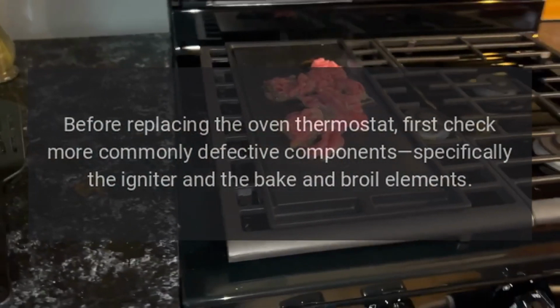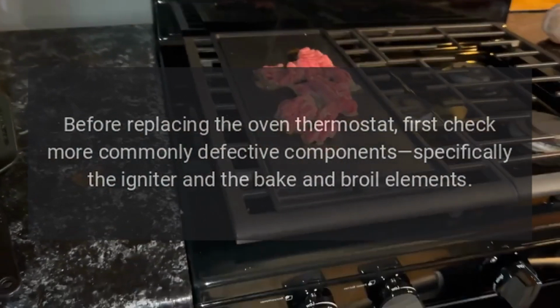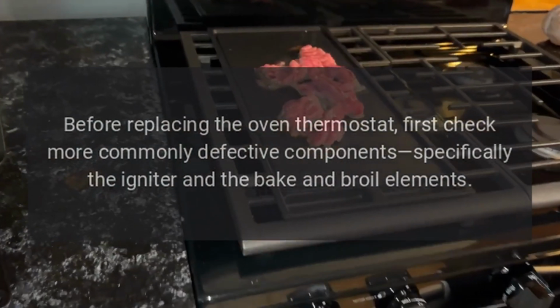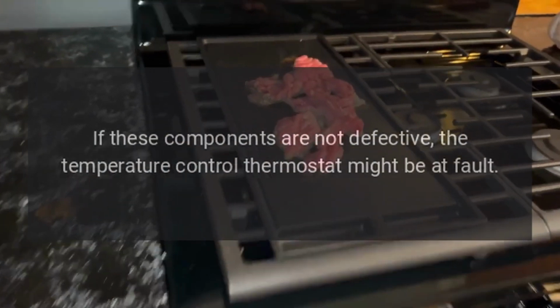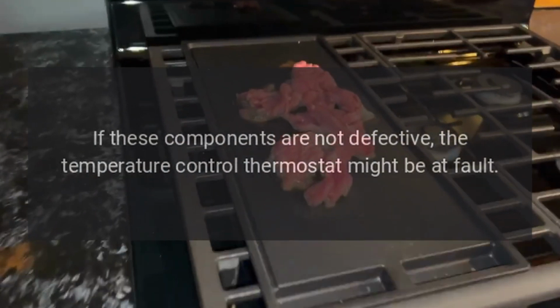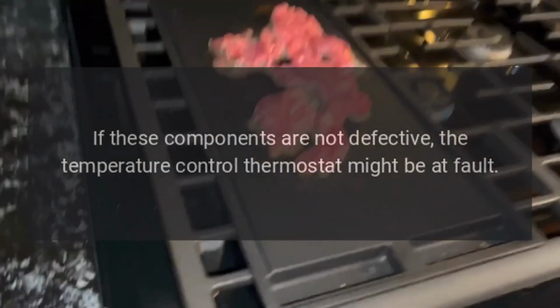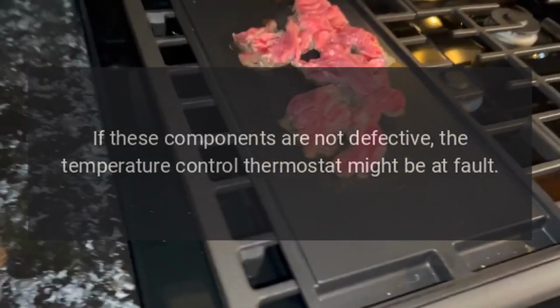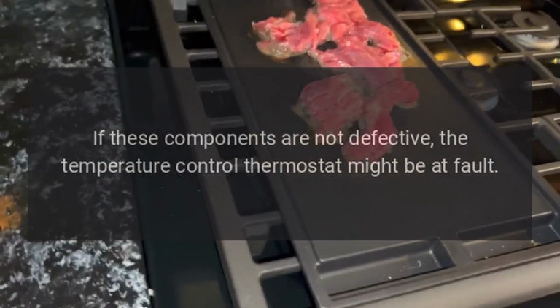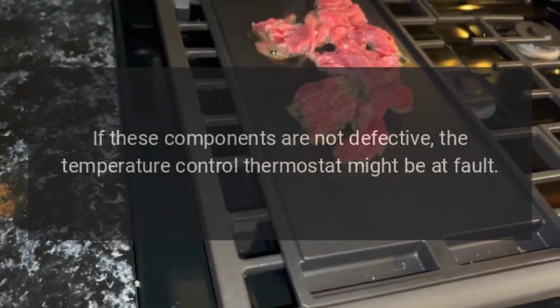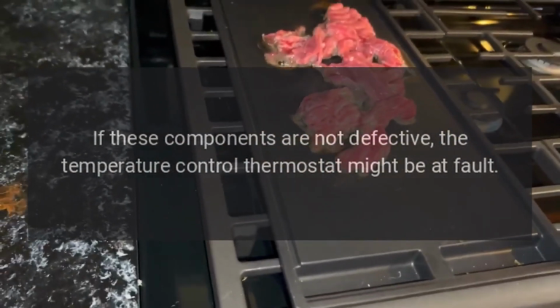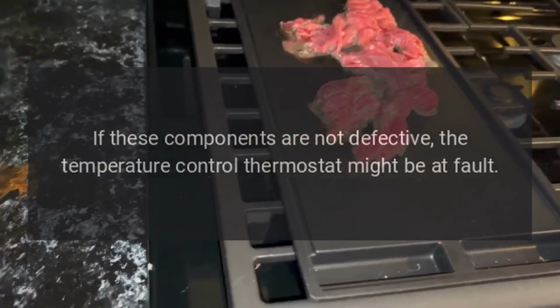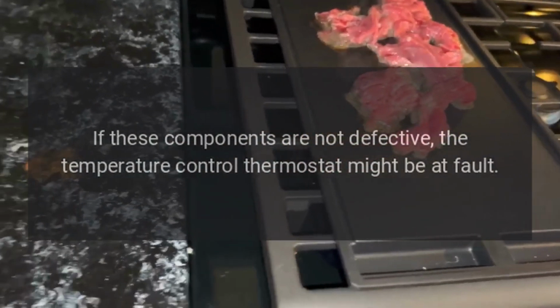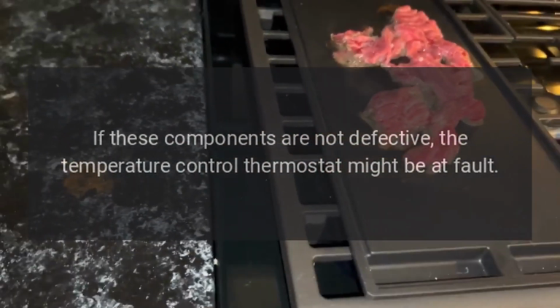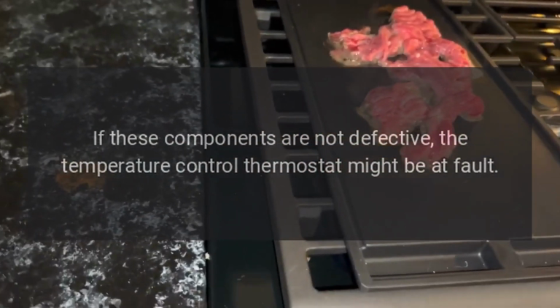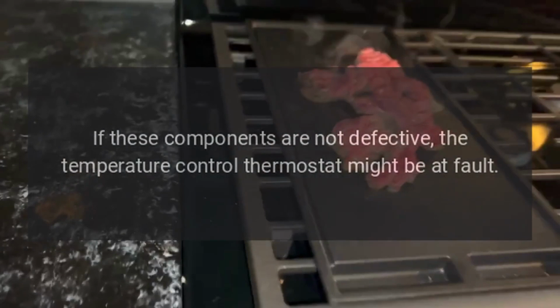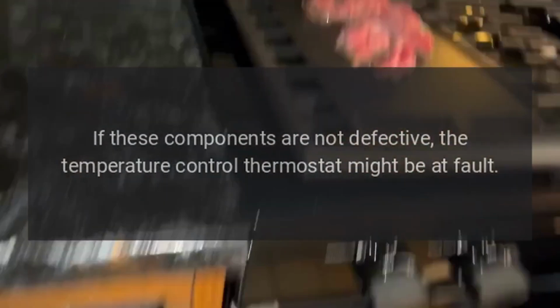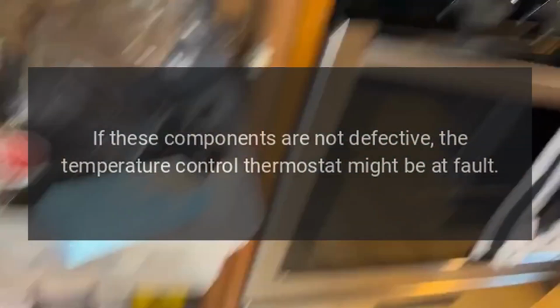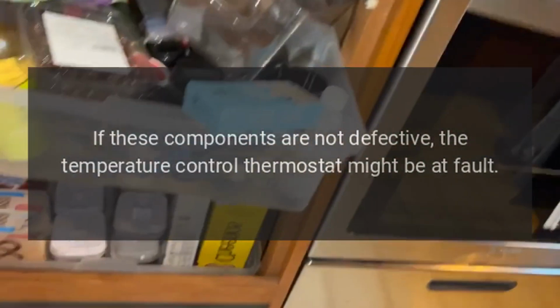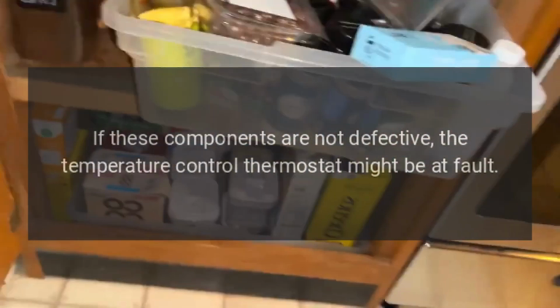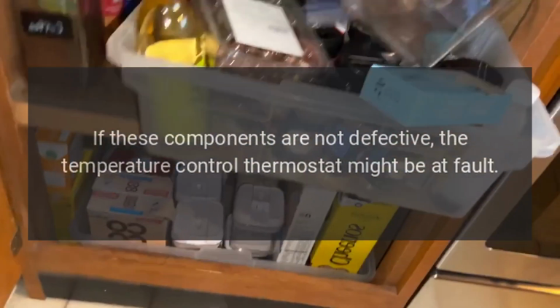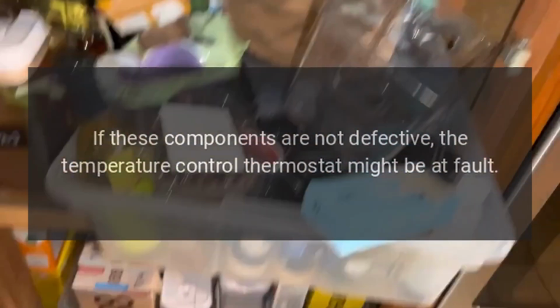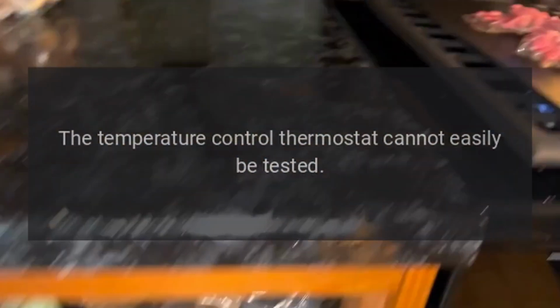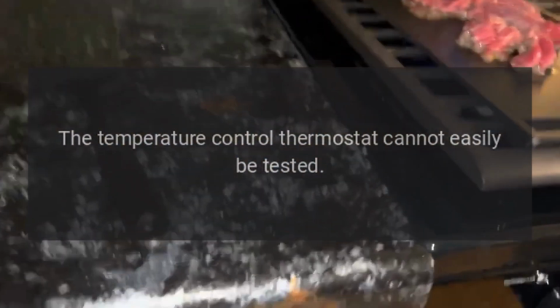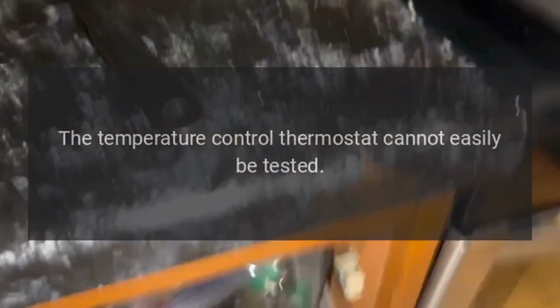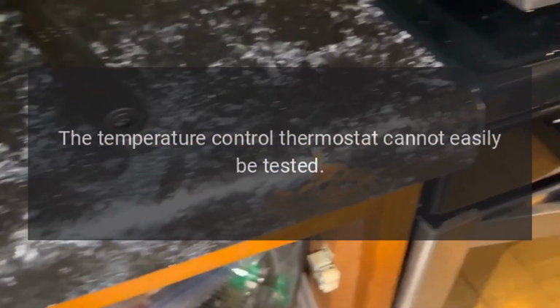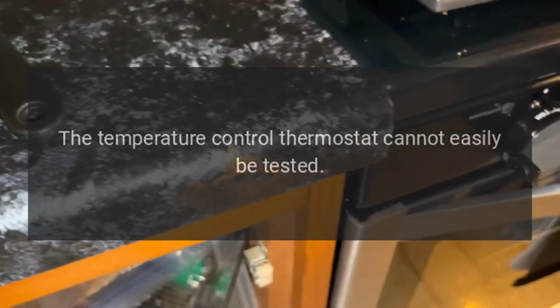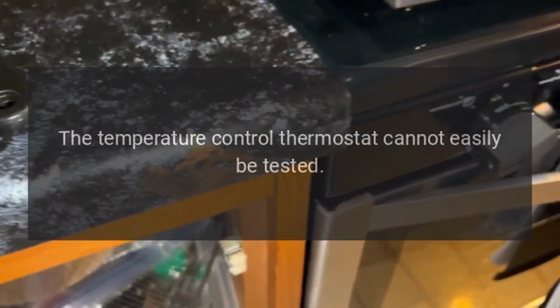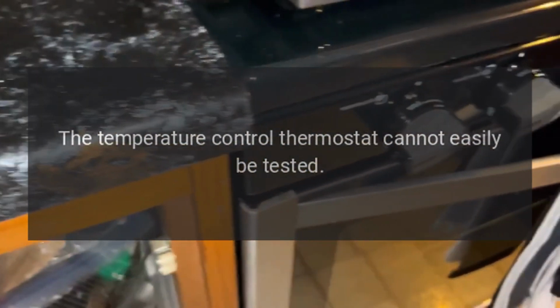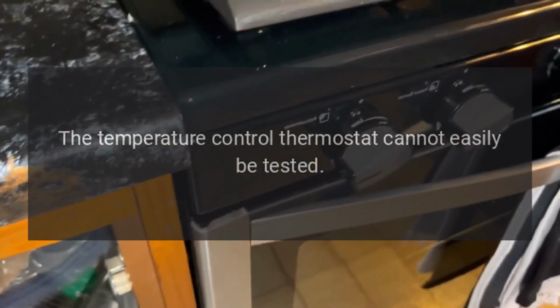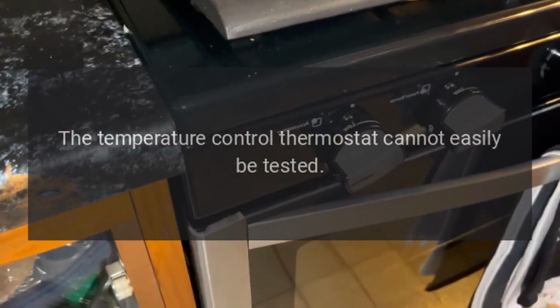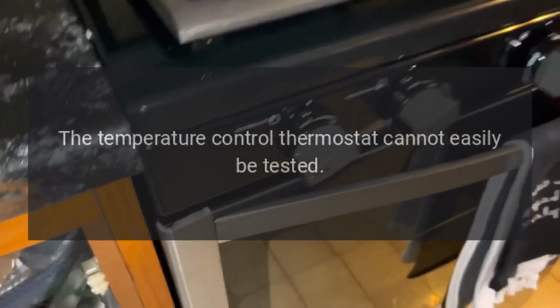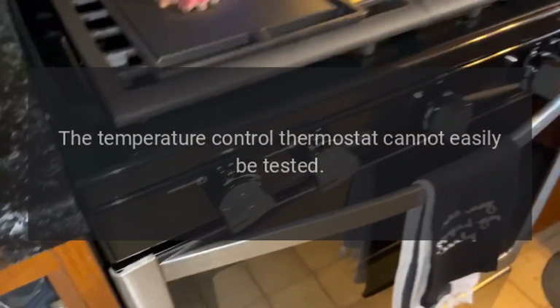If these components are not defective, the temperature control thermostat might be at fault. The temperature control thermostat cannot easily be tested. If you suspect the thermostat is defective, replace it.